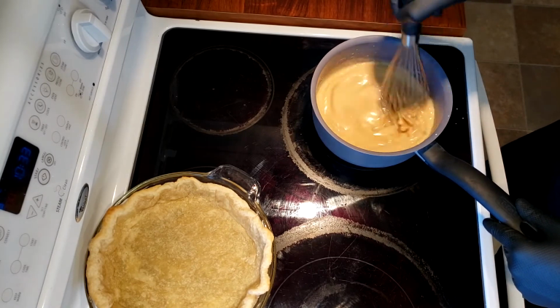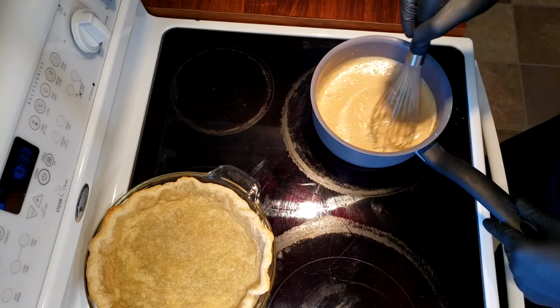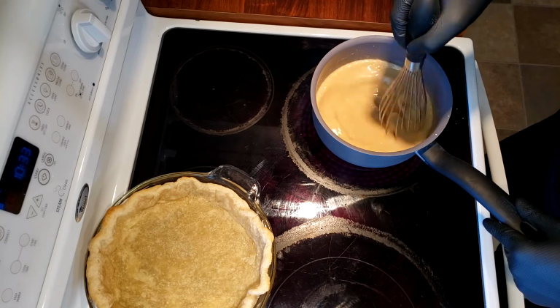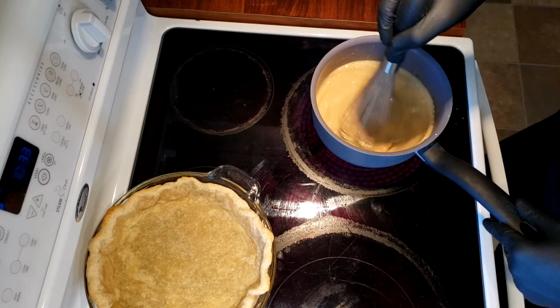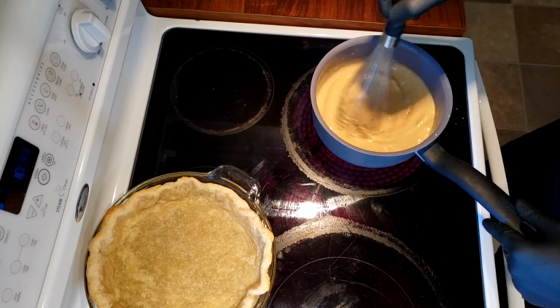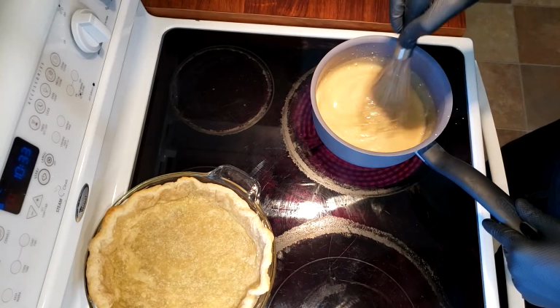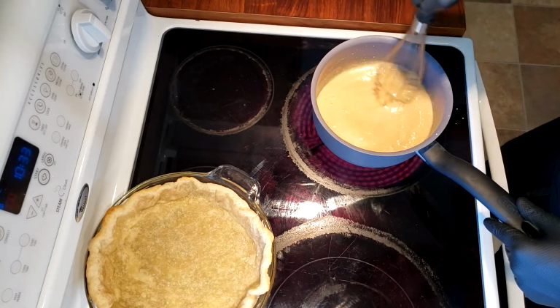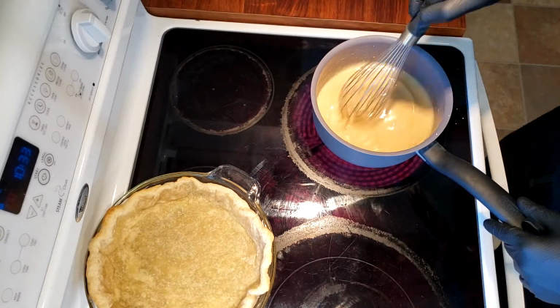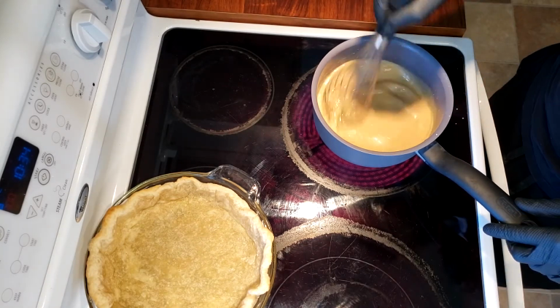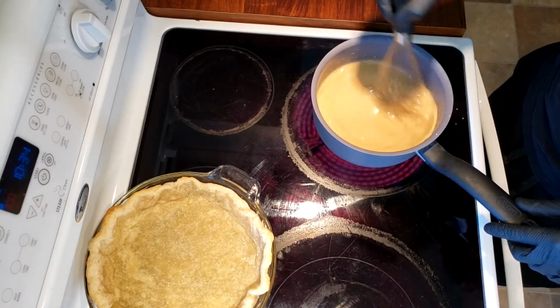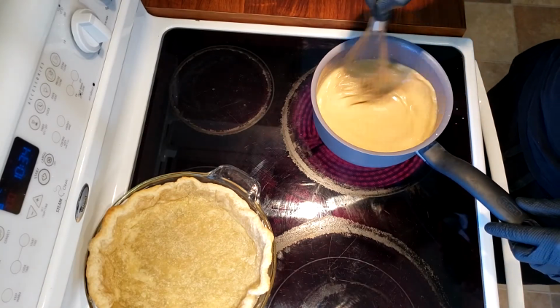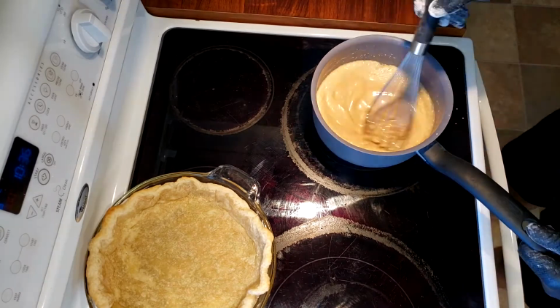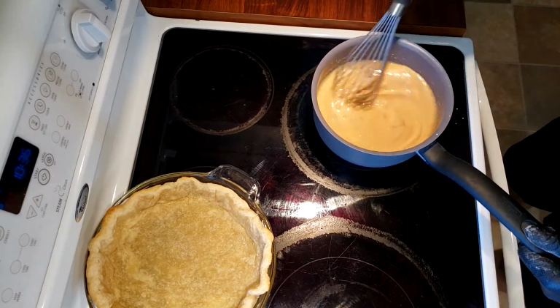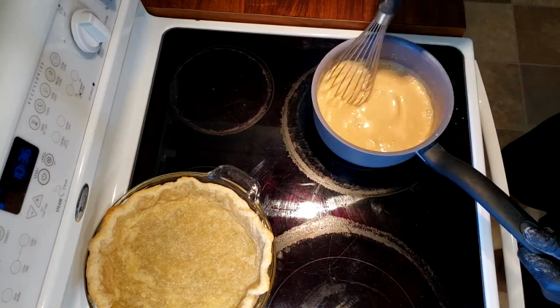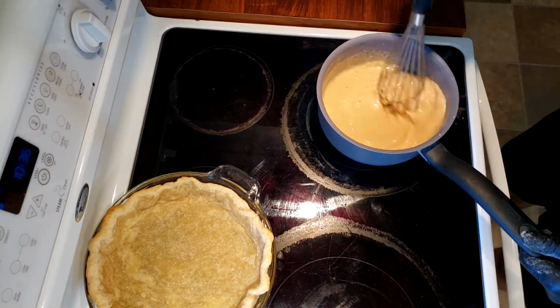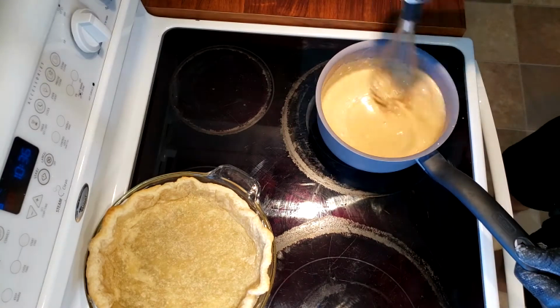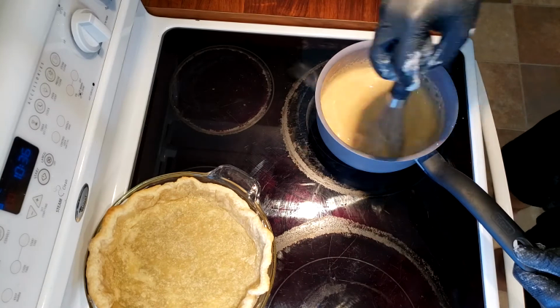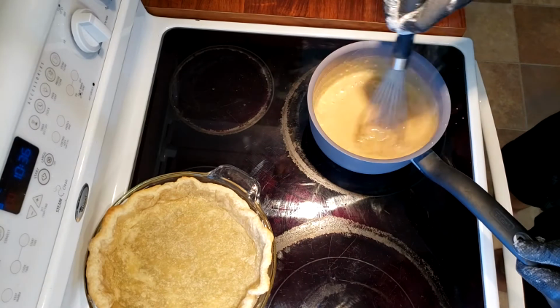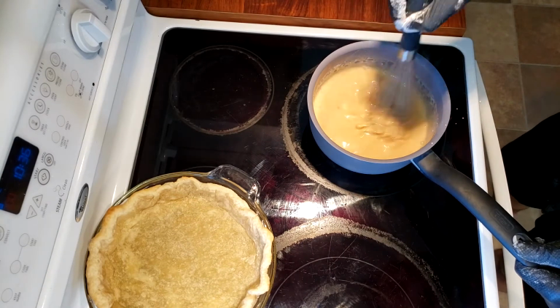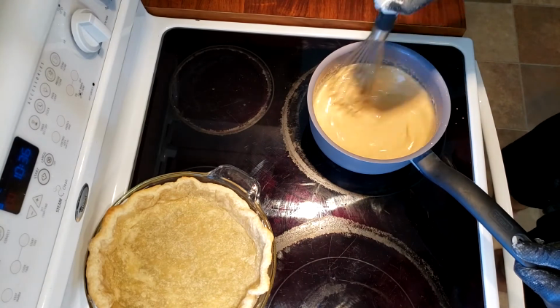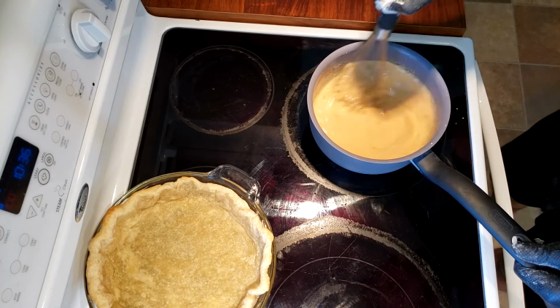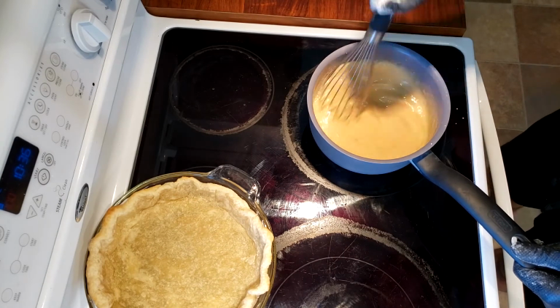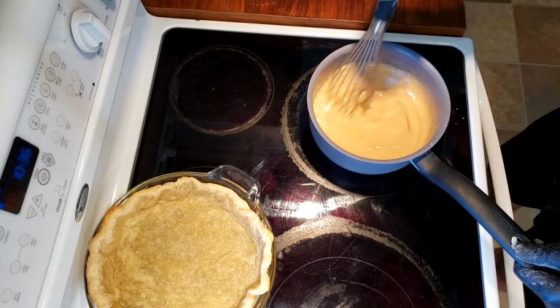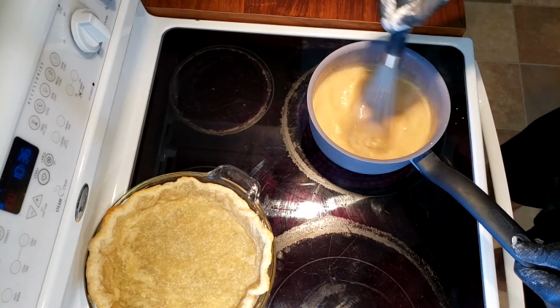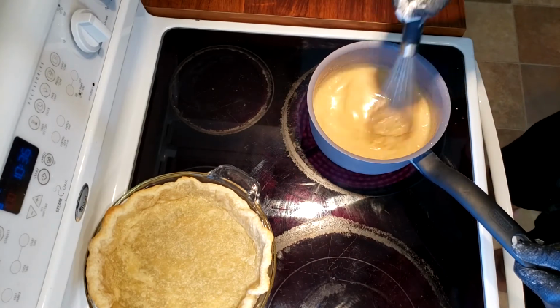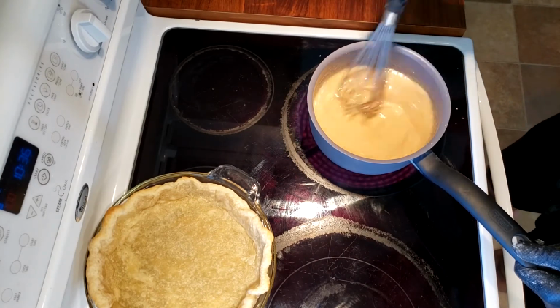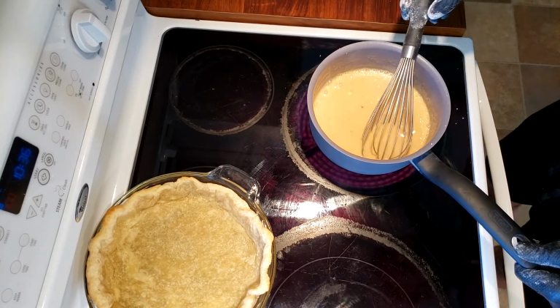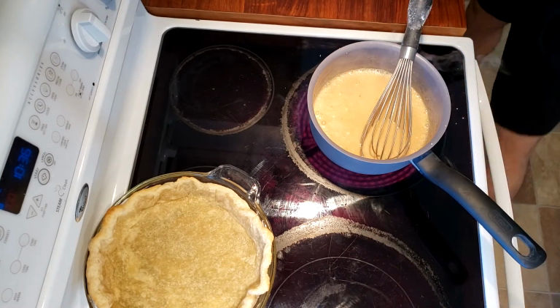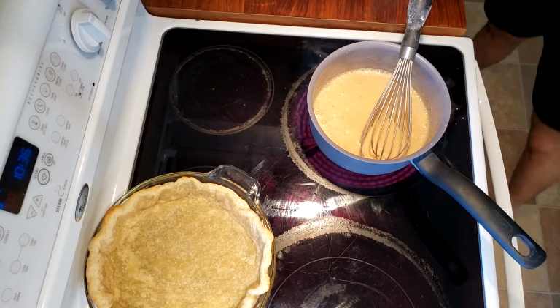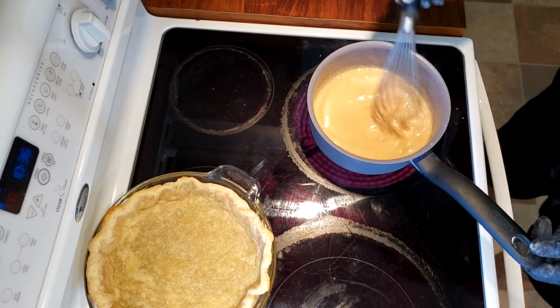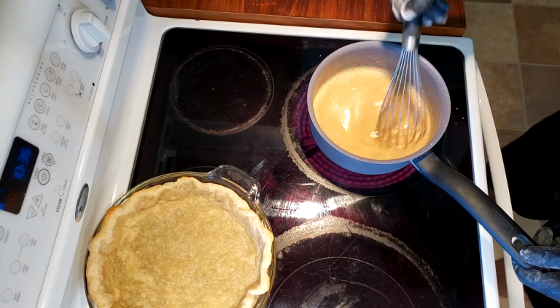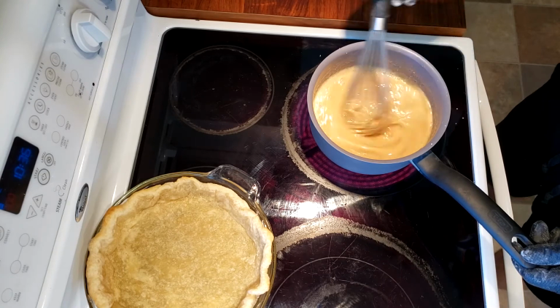The boiling will activate the cornstarch and flour to help it thicken. You'll notice mine didn't even boil that much, if any, but I did notice it start to thicken up so that's when I realized it was done.